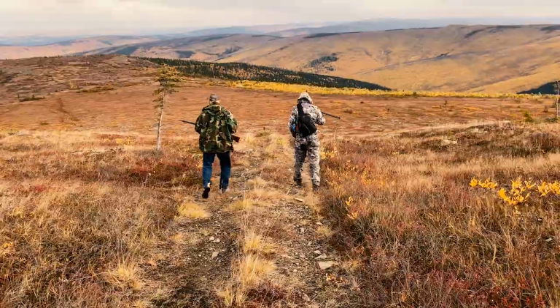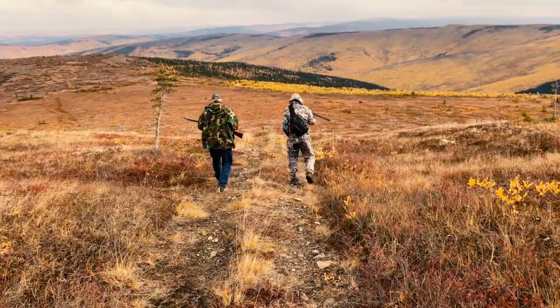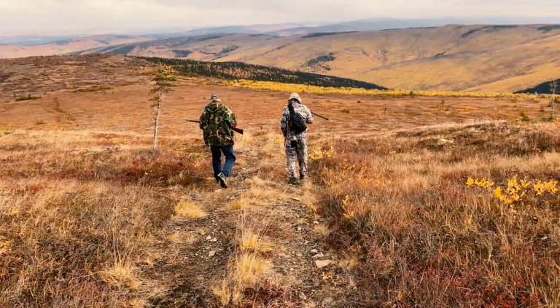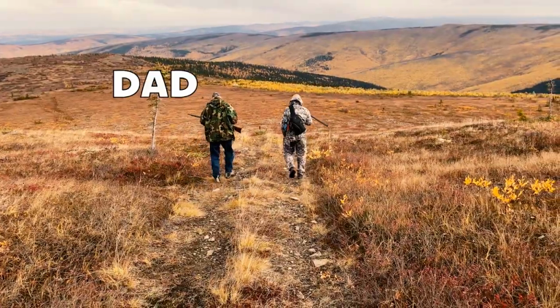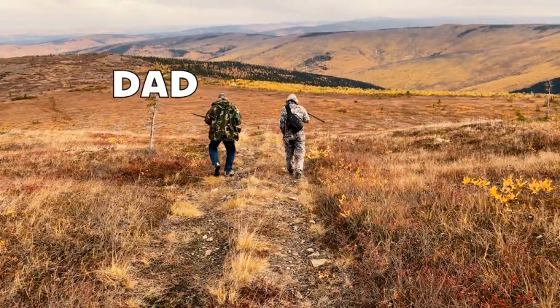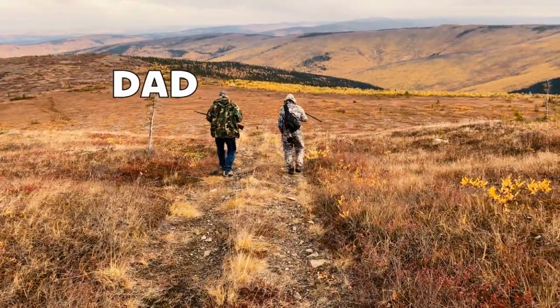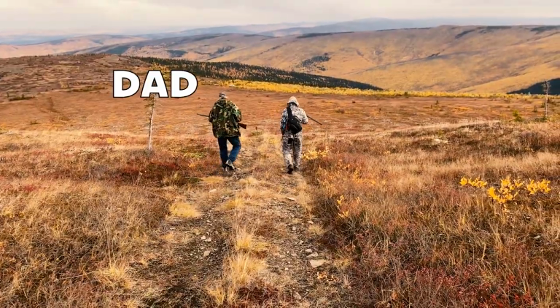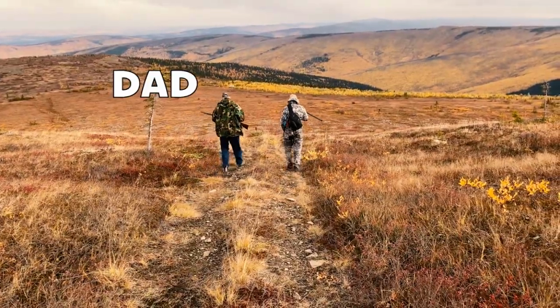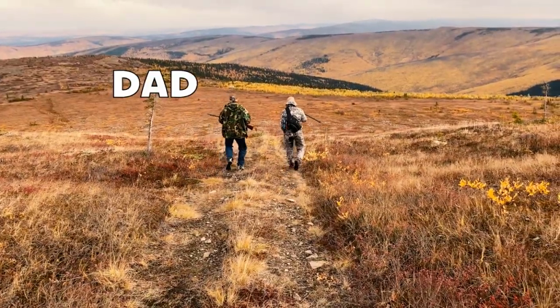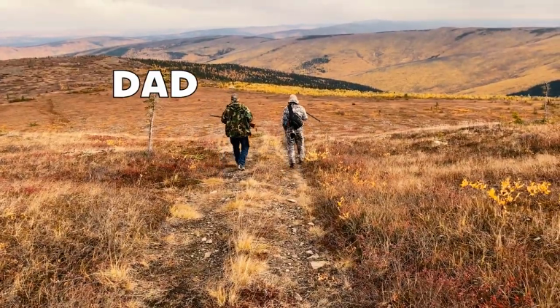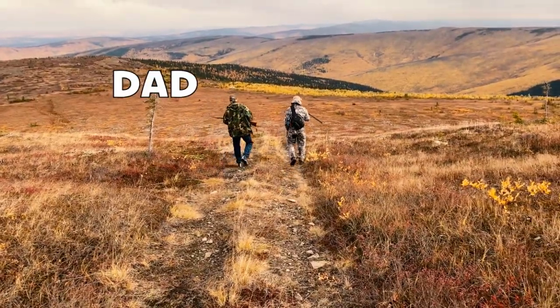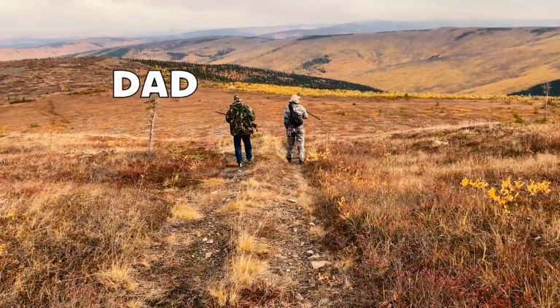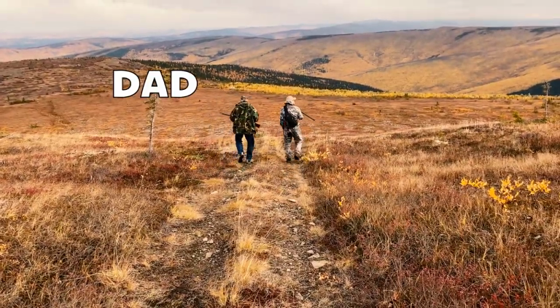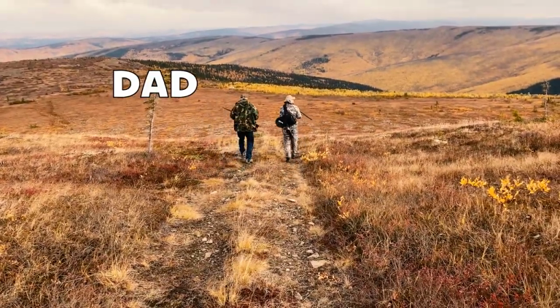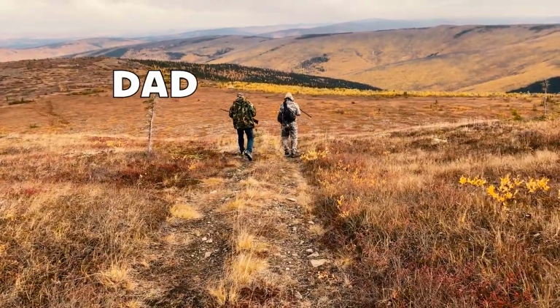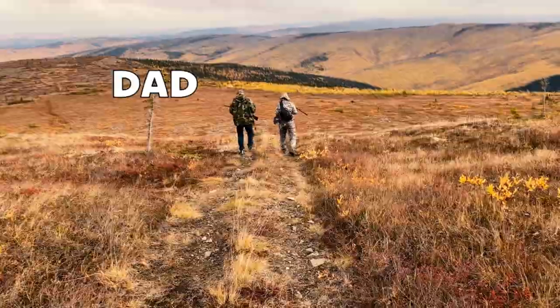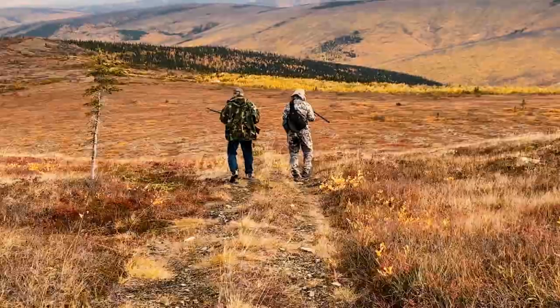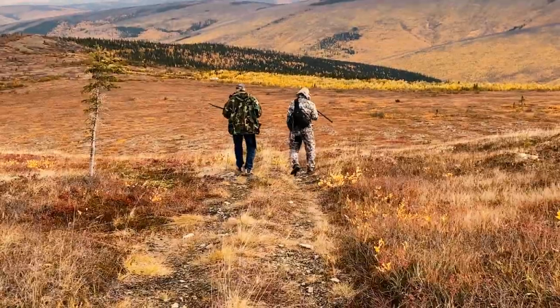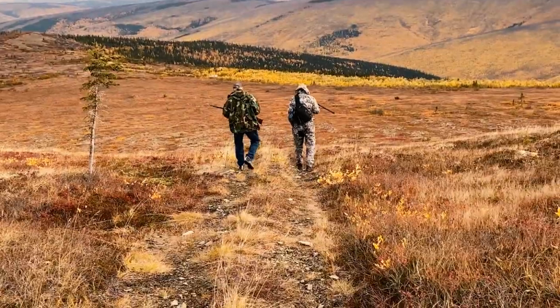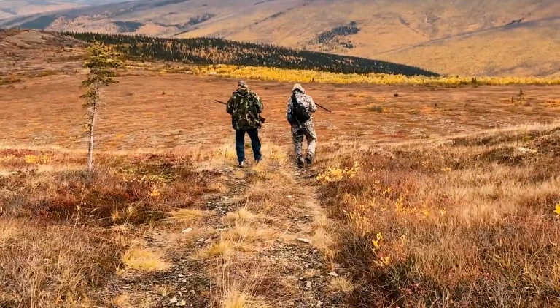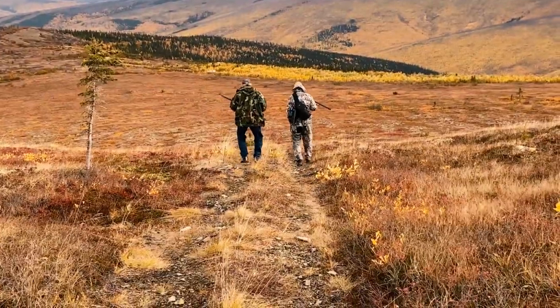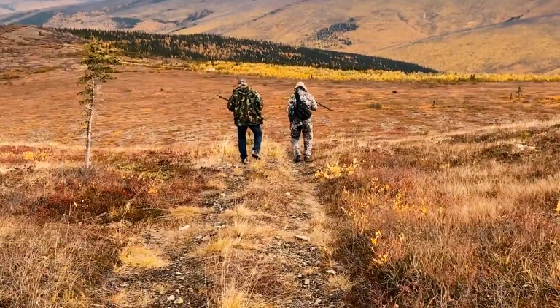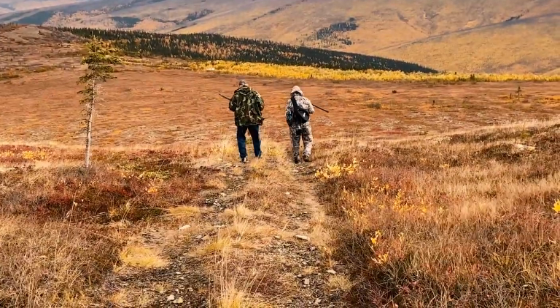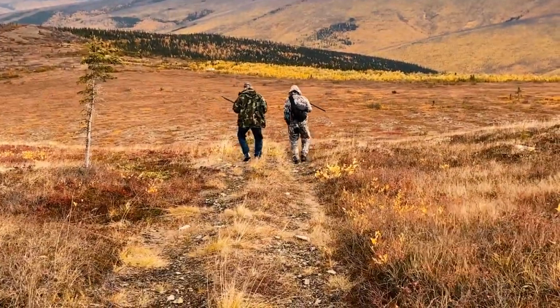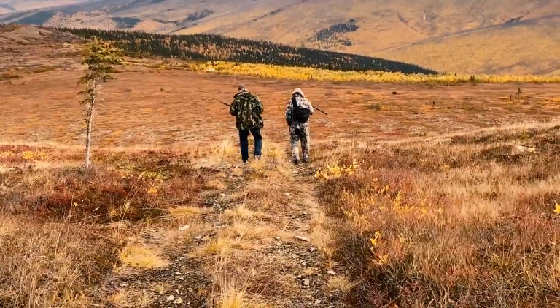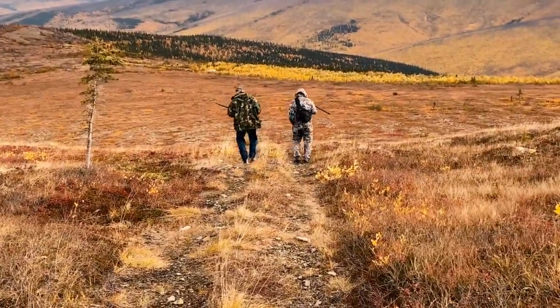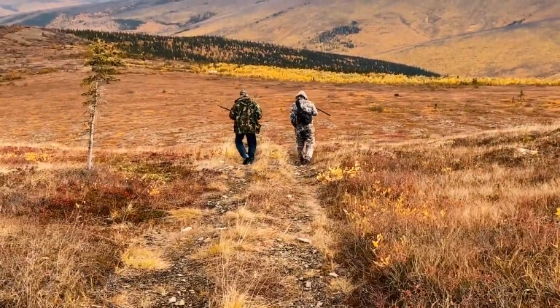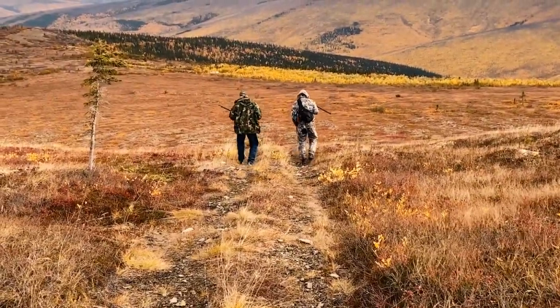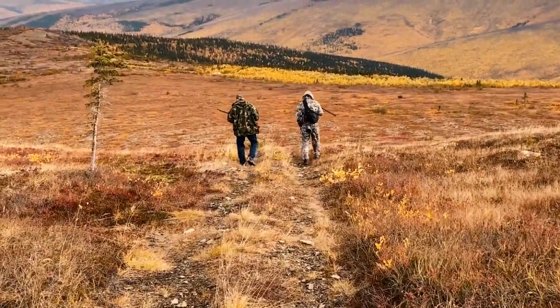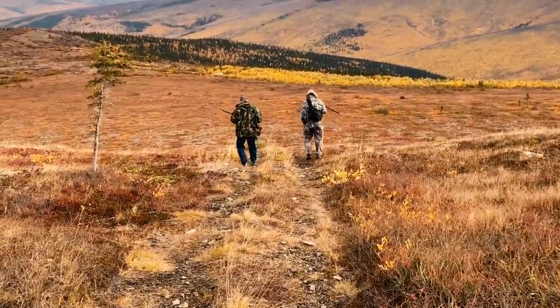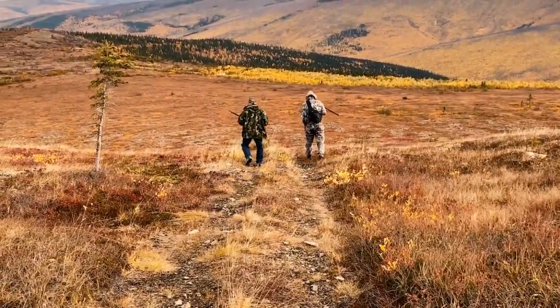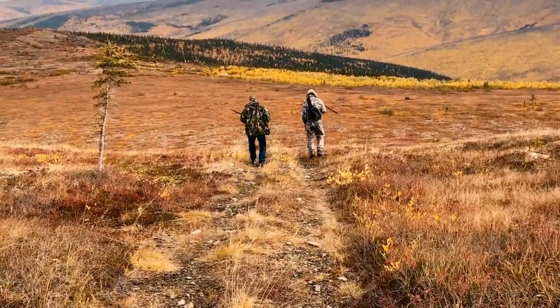In the following scenes my dad teaches me how to quickly clean my first grouse, and I'd like to share that valuable knowledge with you all, but it is a little graphic, so if you want to skip to the next part that's totally okay with us.